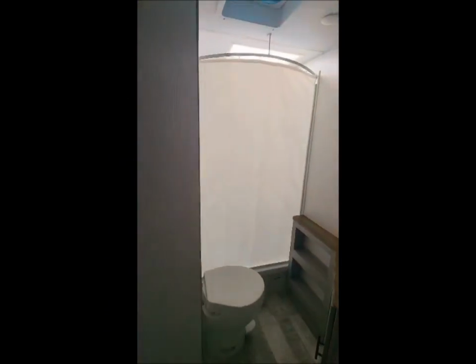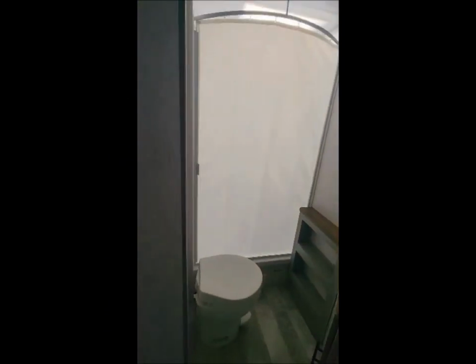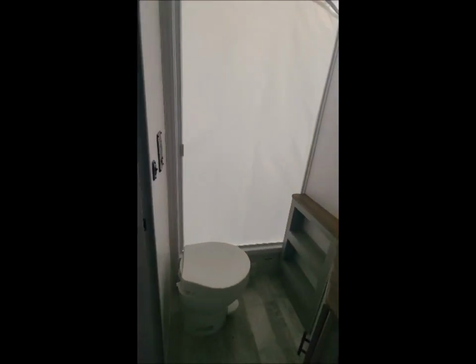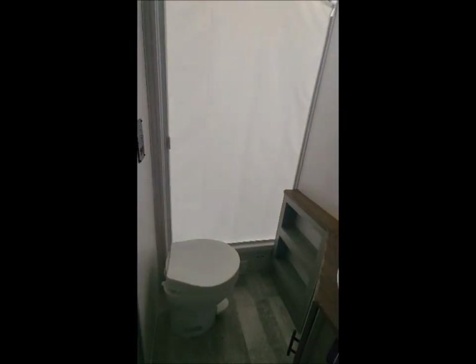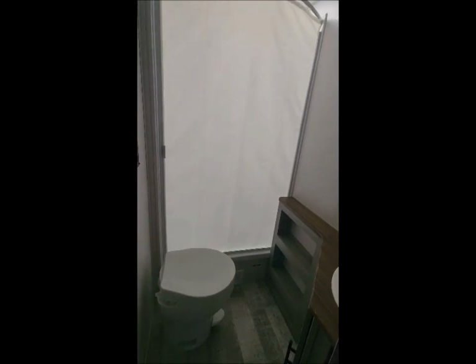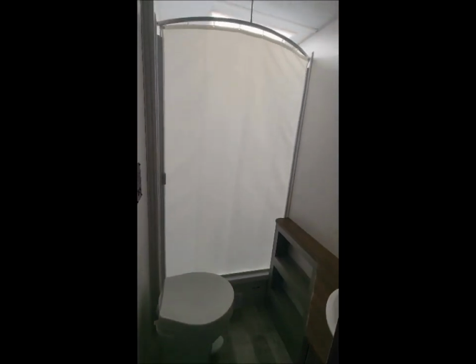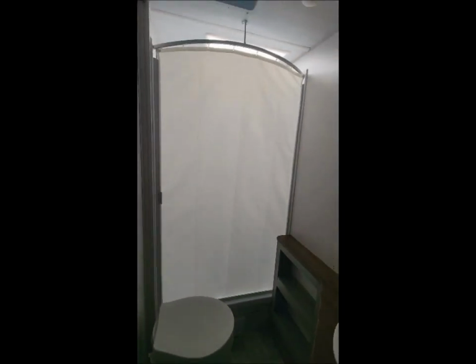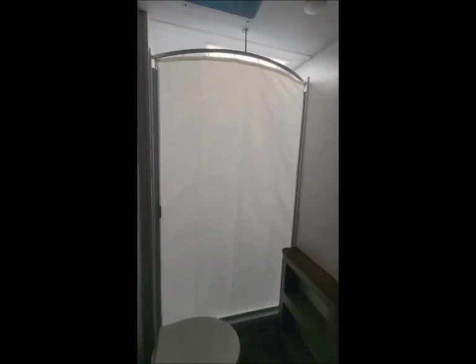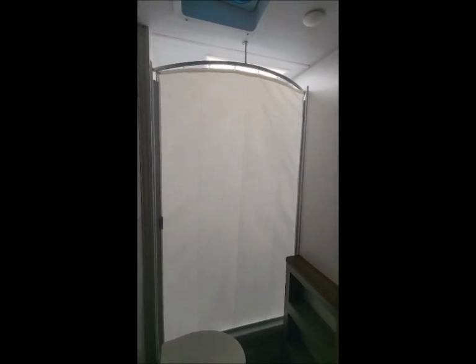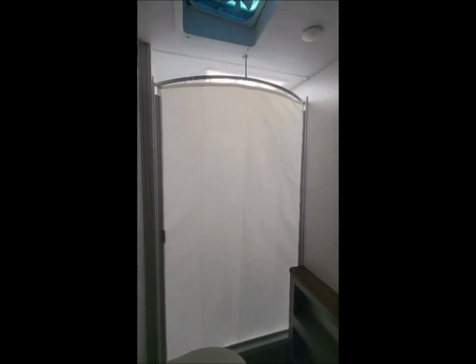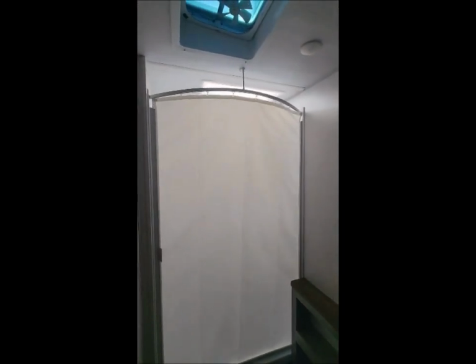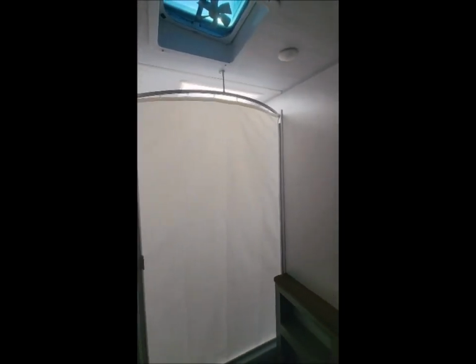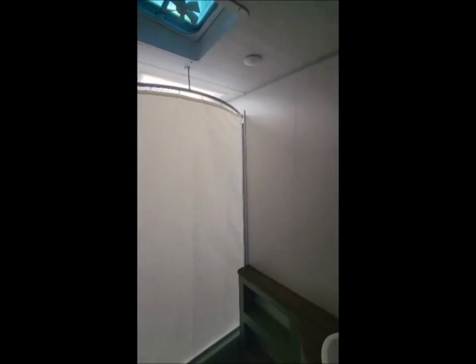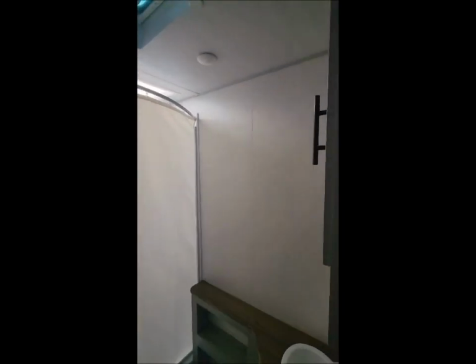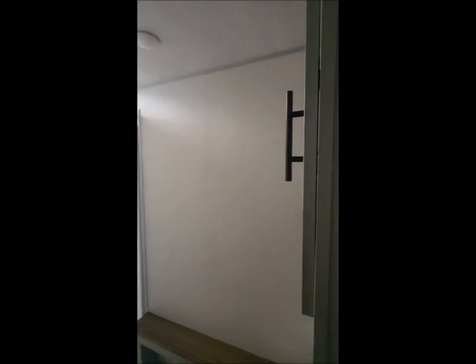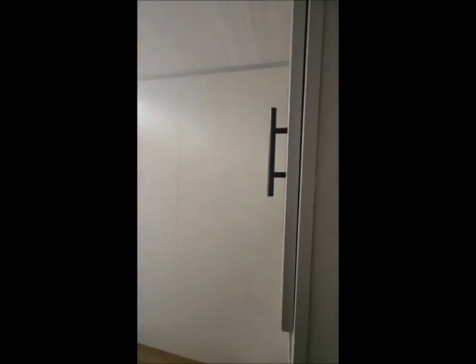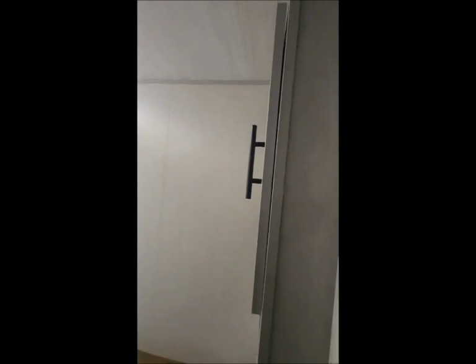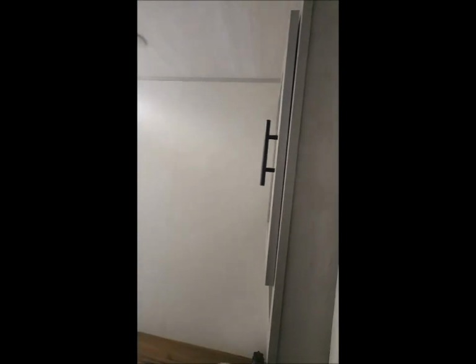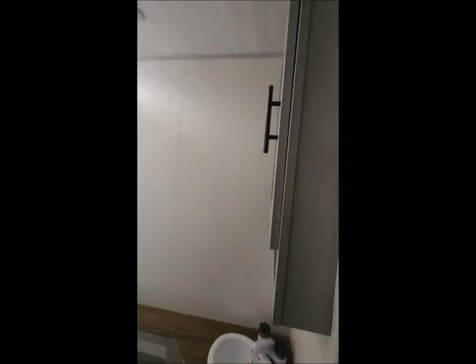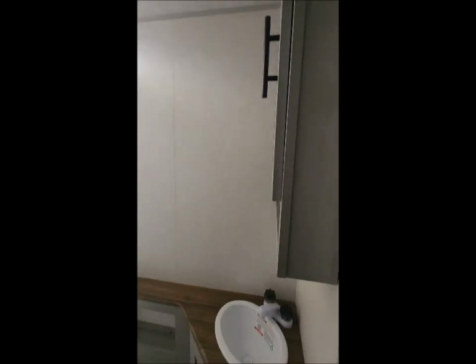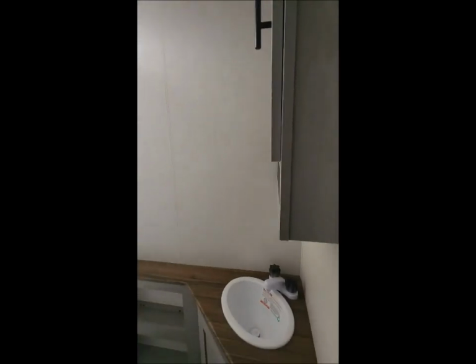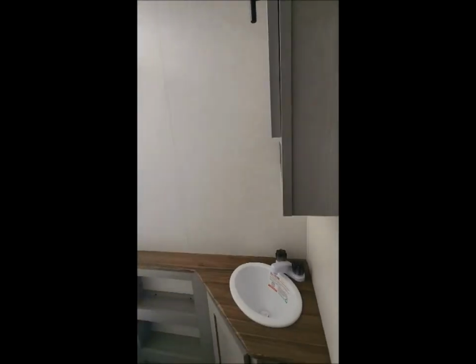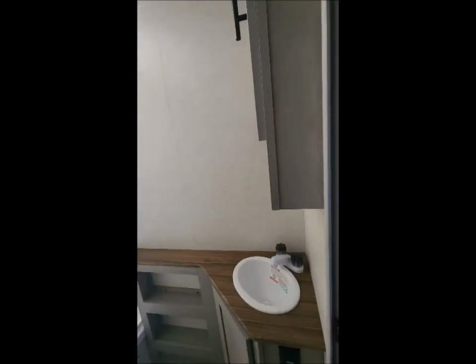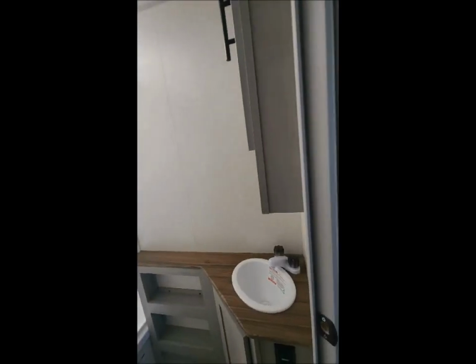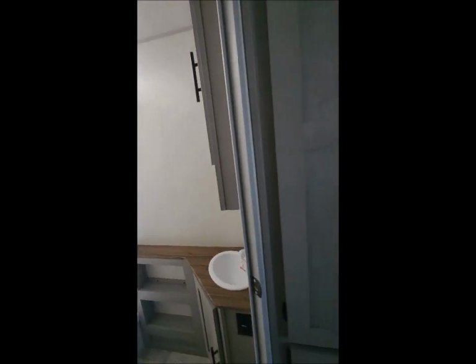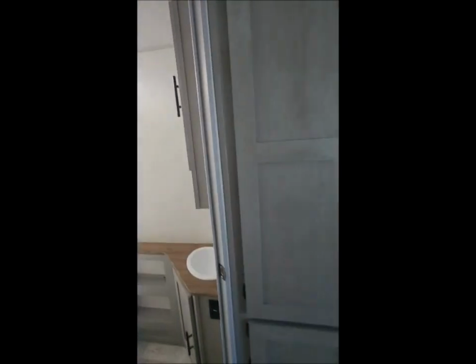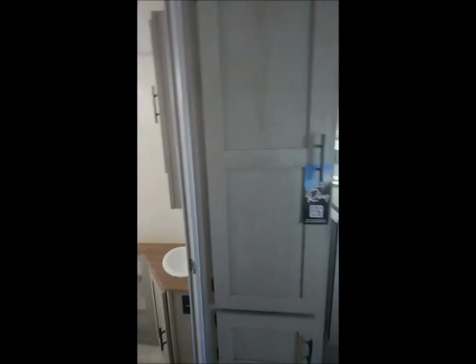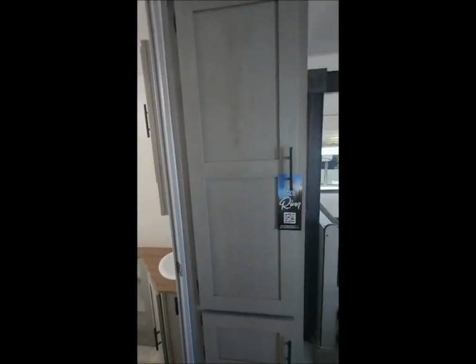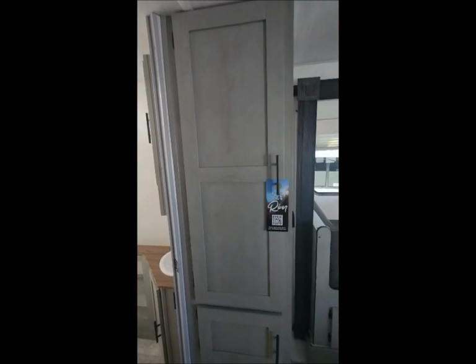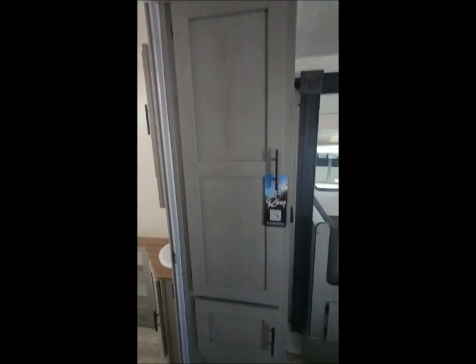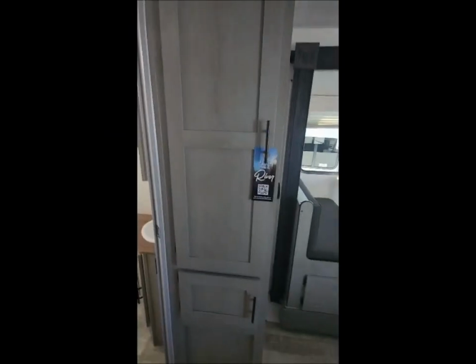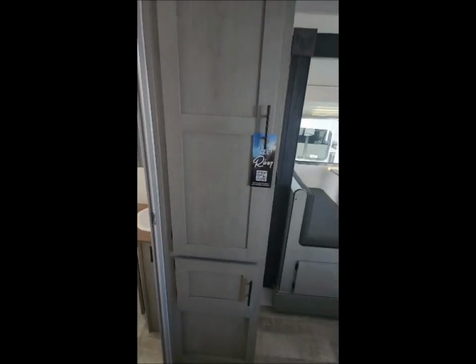Spacious bathroom with a foot flush toilet and skylight. You got a medicine cabinet, sink, and a pantry right here.